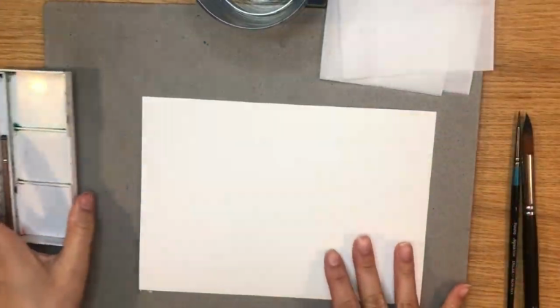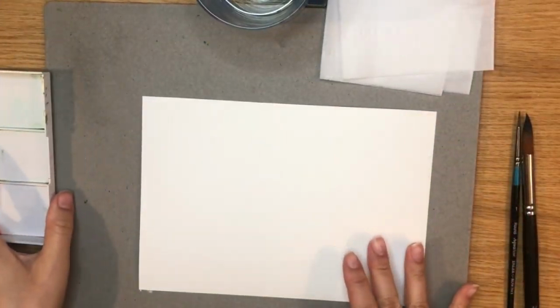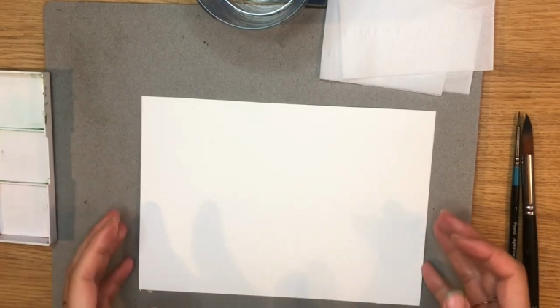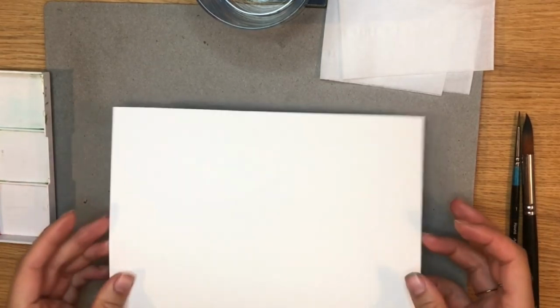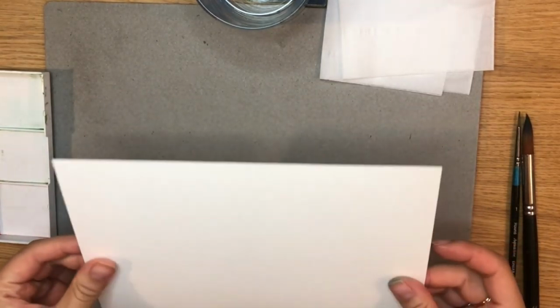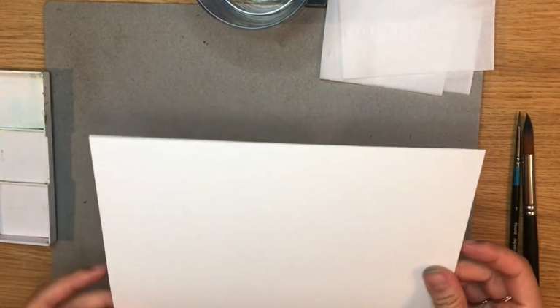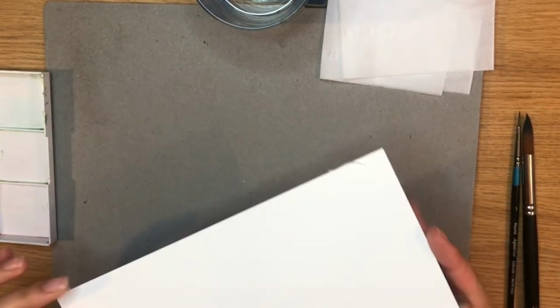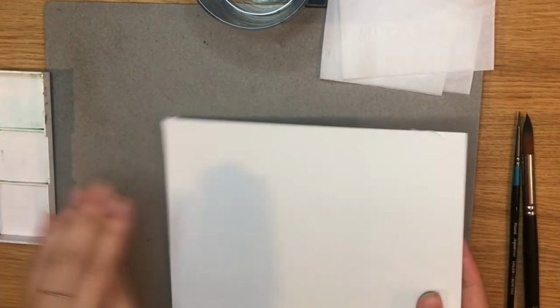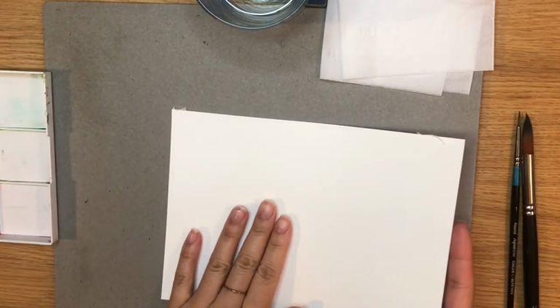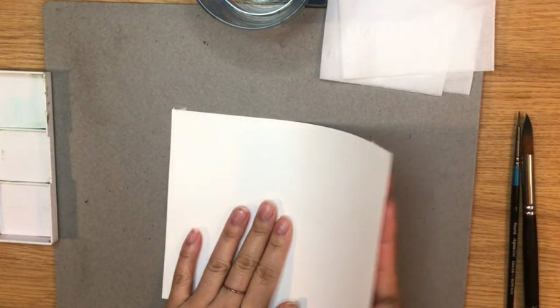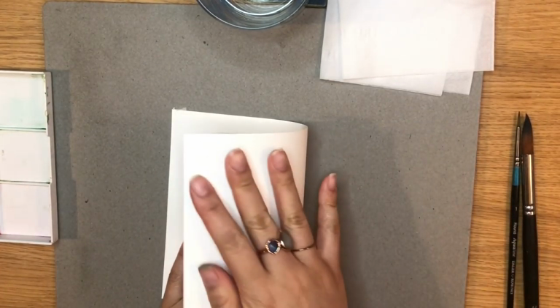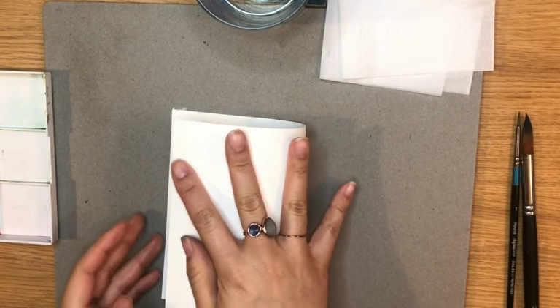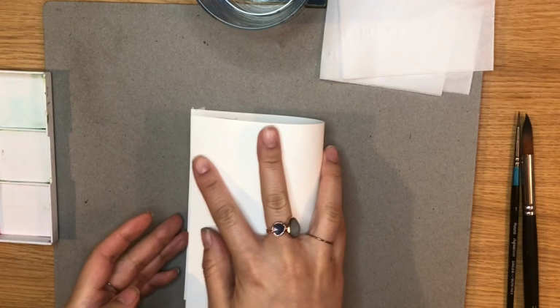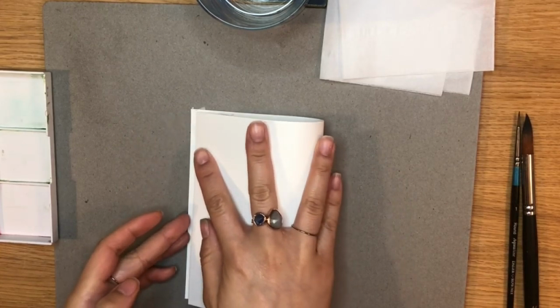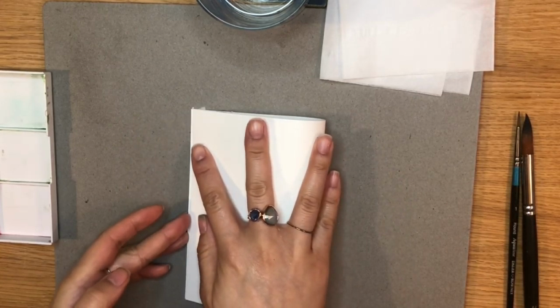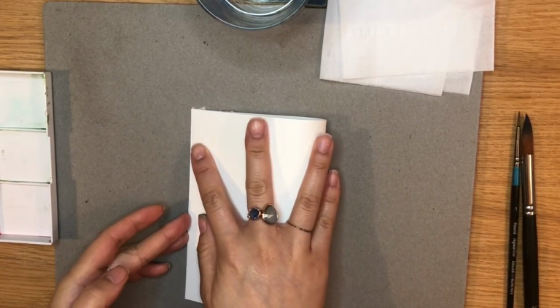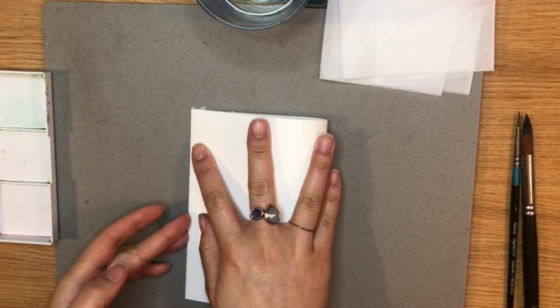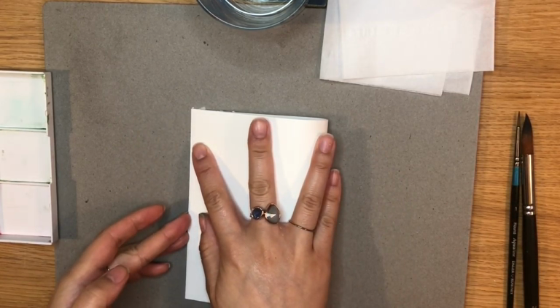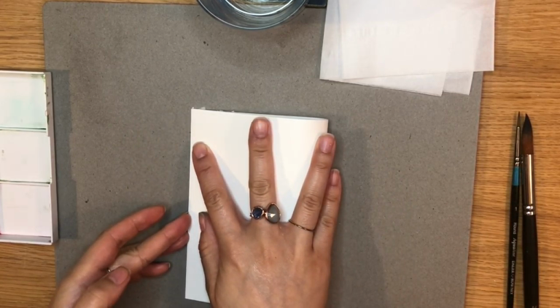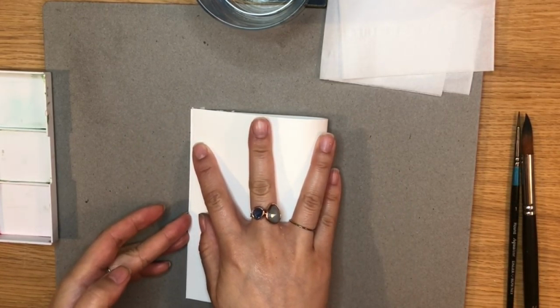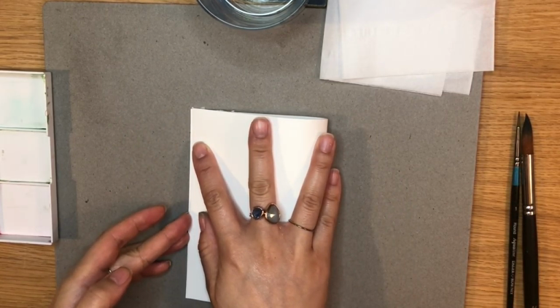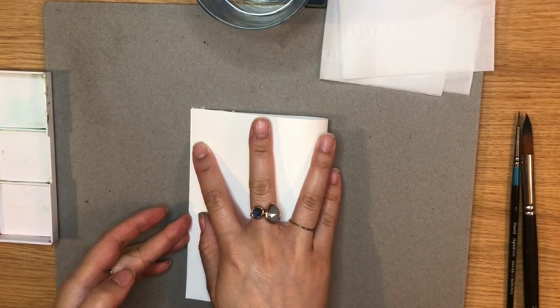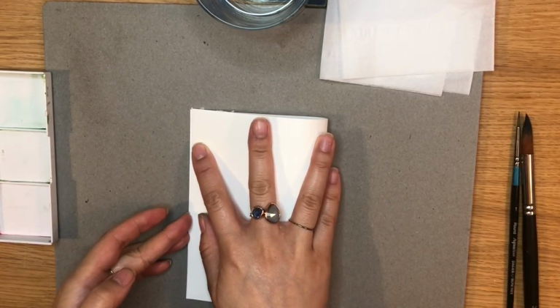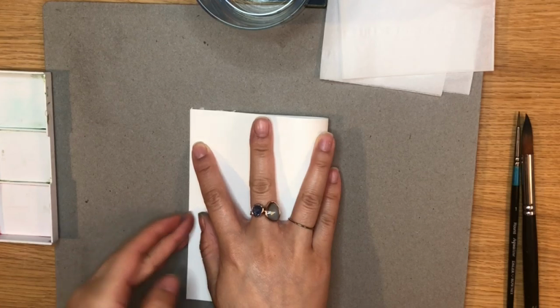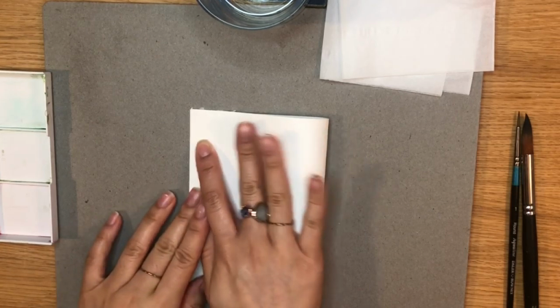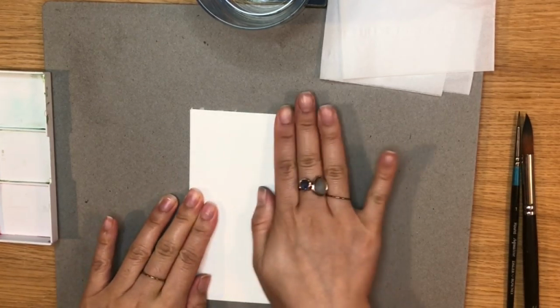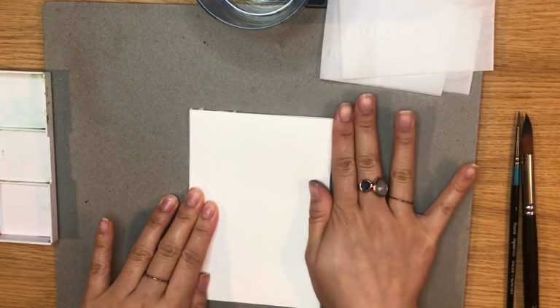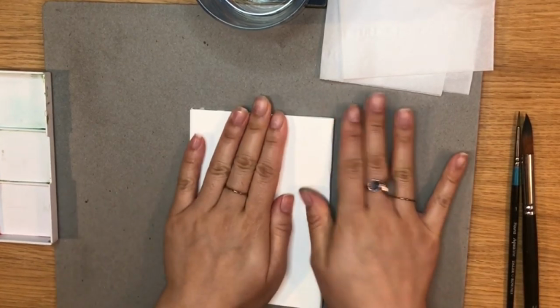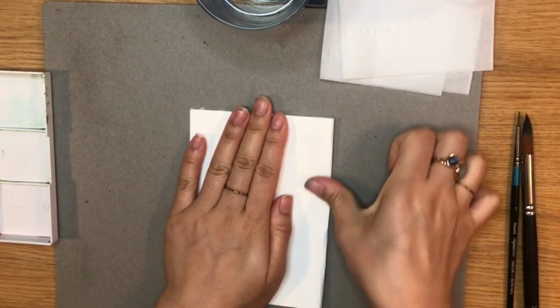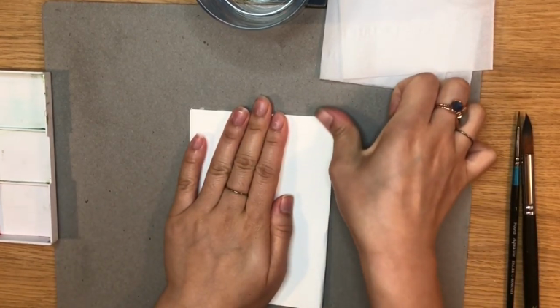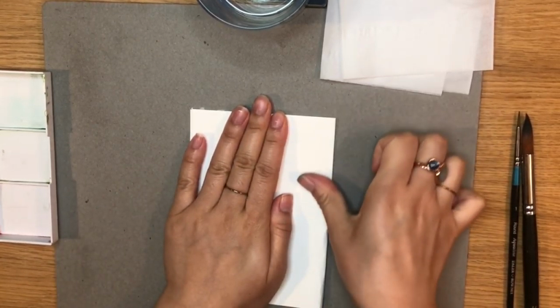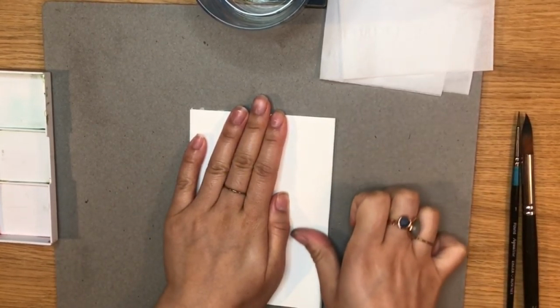First you'll need to take your card and fold it in half. I am using an A5 piece of card here but you can use any size you want and you can just adjust the size of your painting.